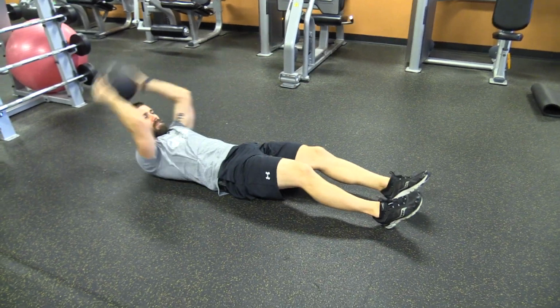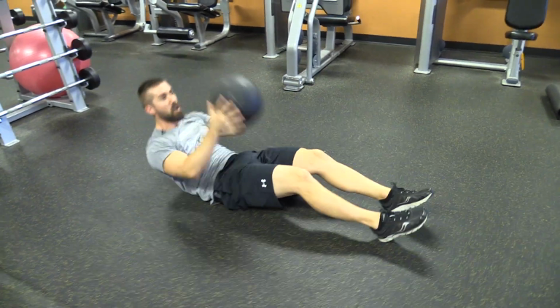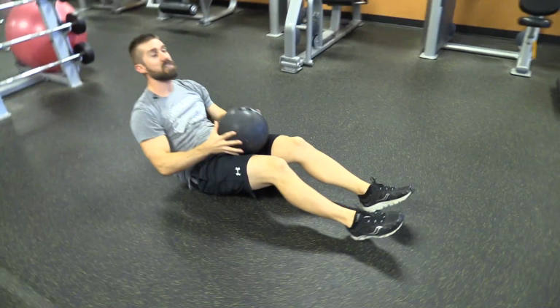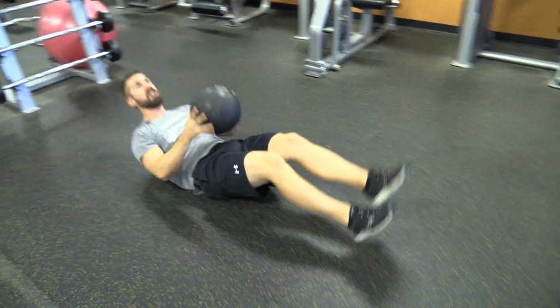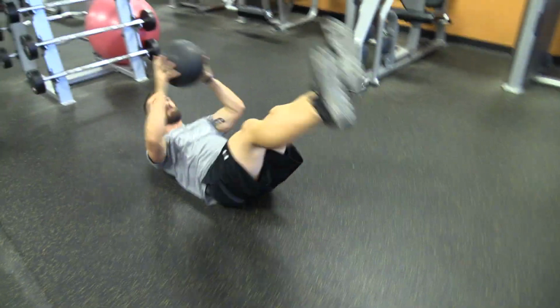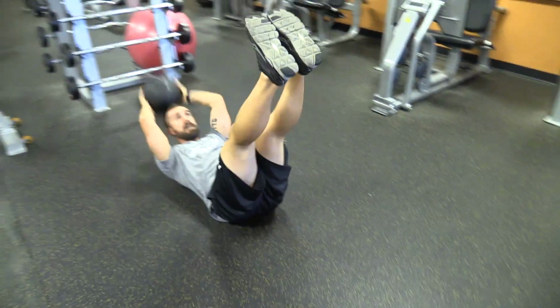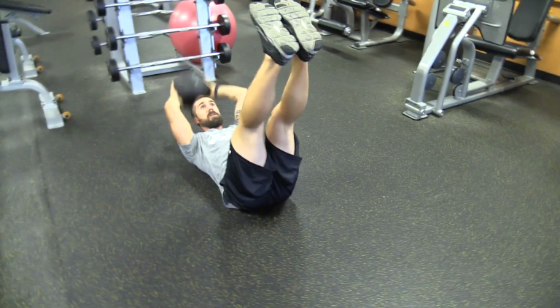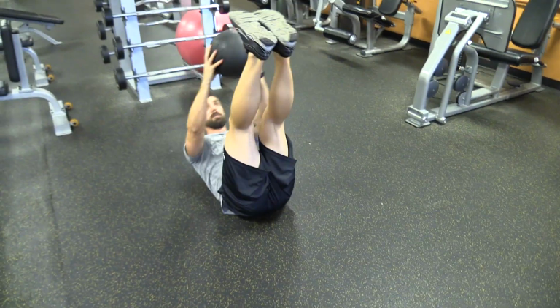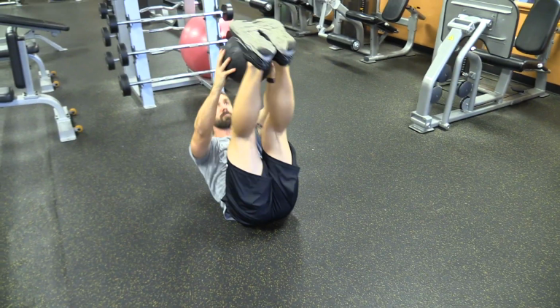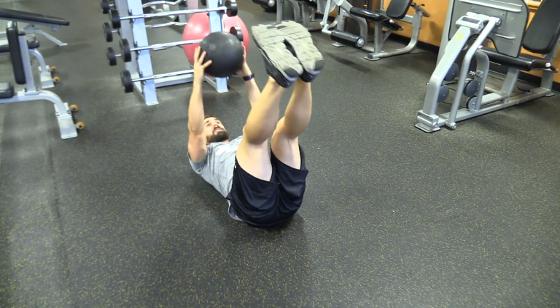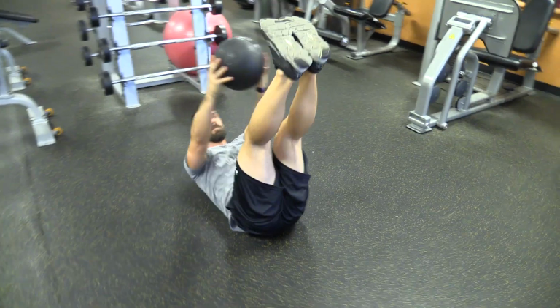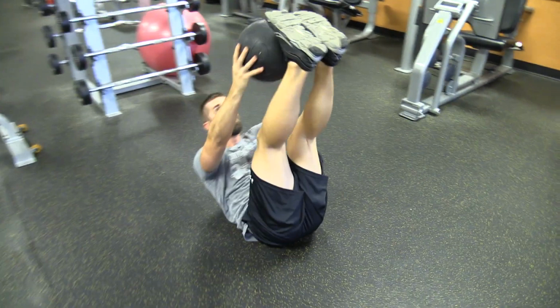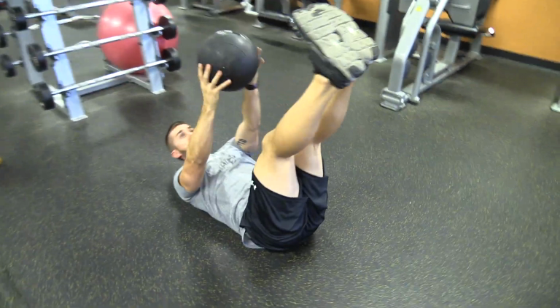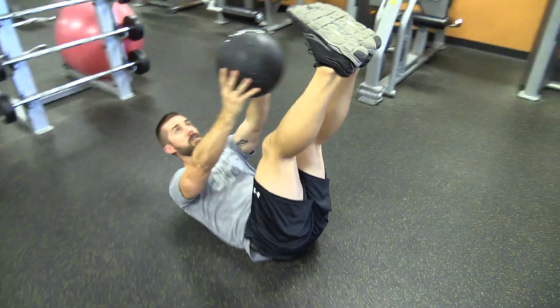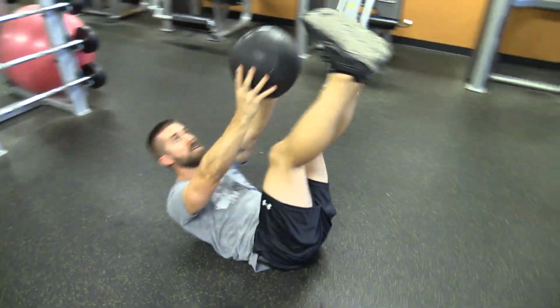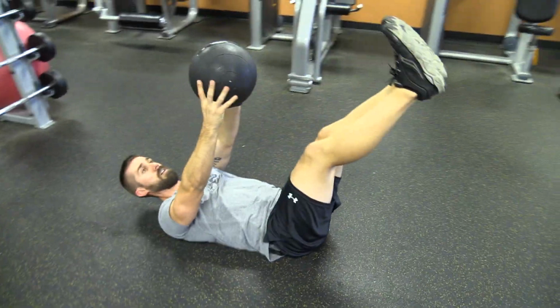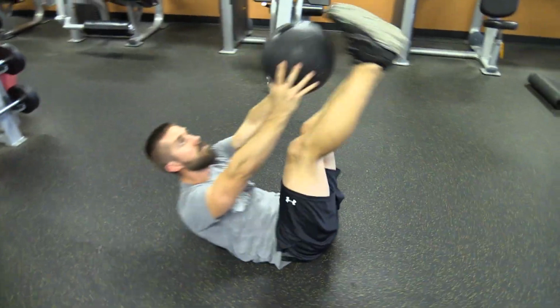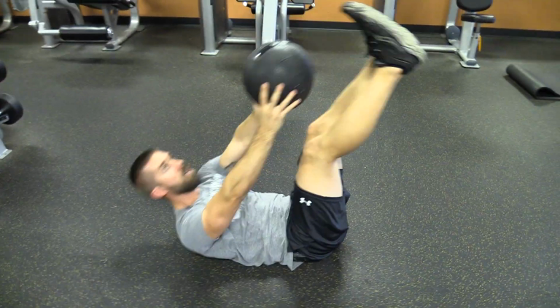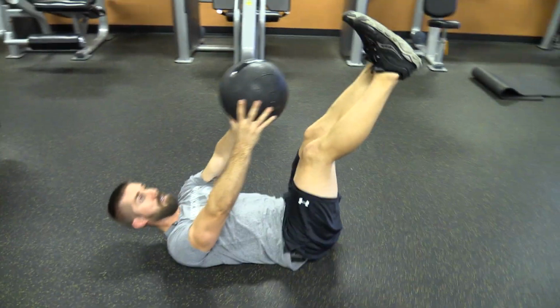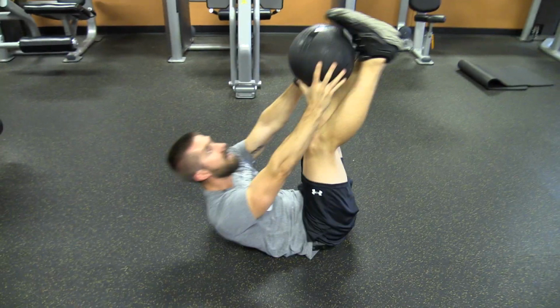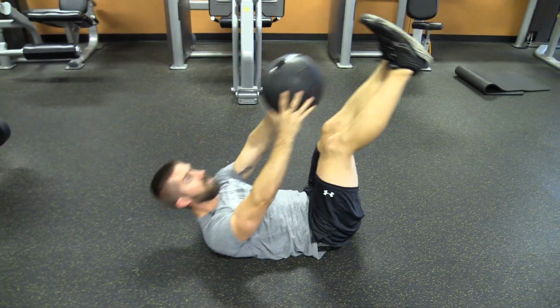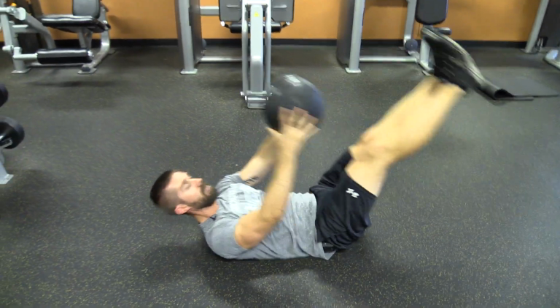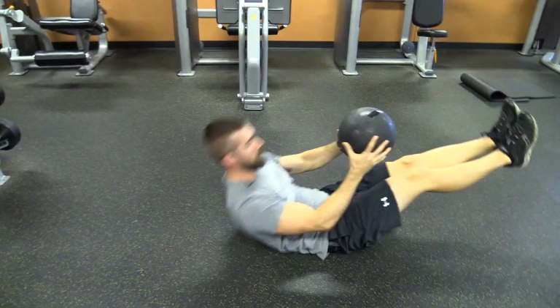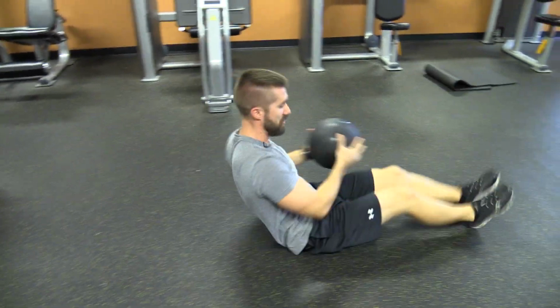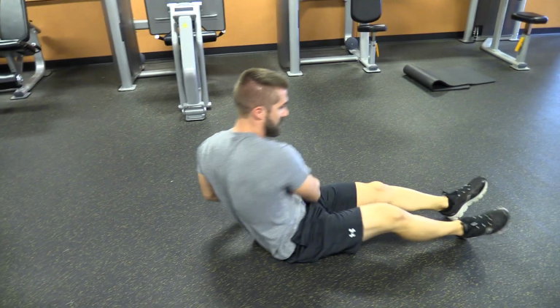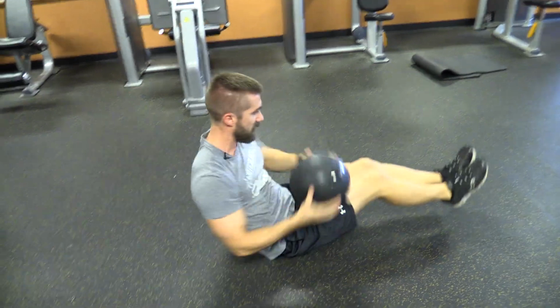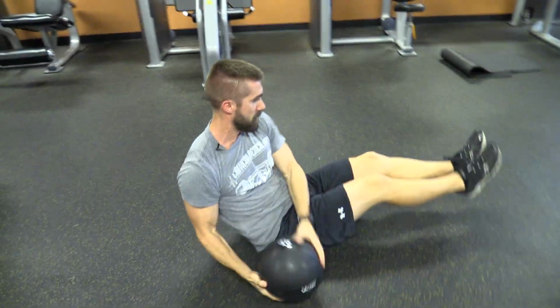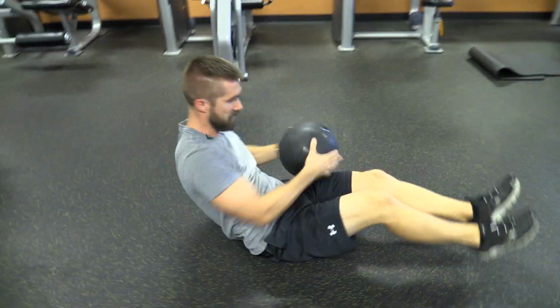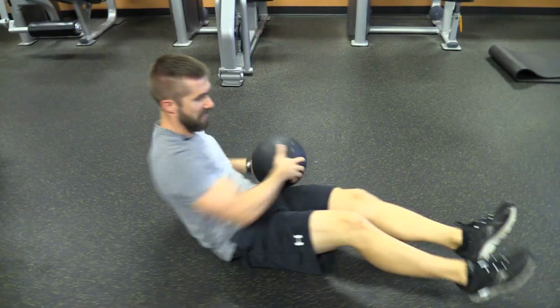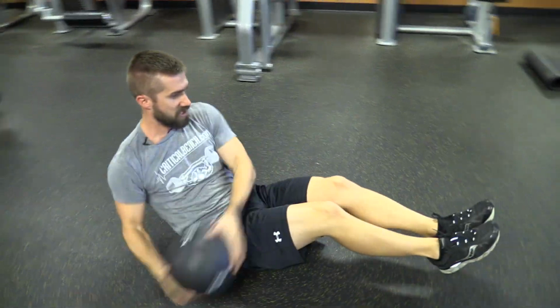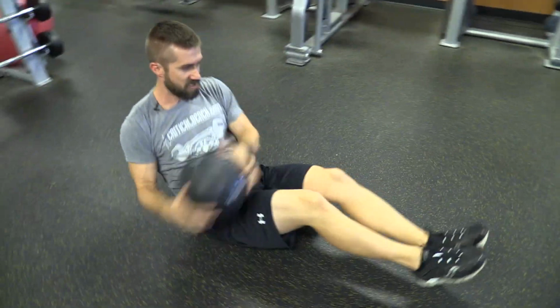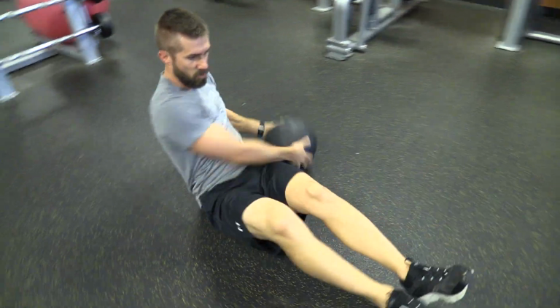Next we're going to a toe touch using the med ball, reaching up, going right into a Russian twist, feet up, five each side, ten total.